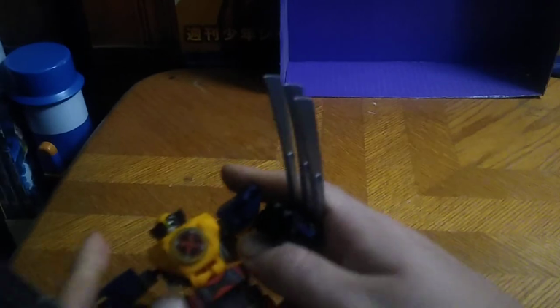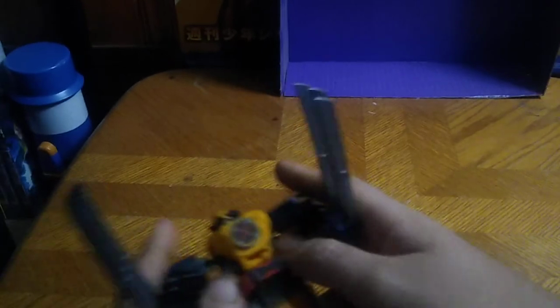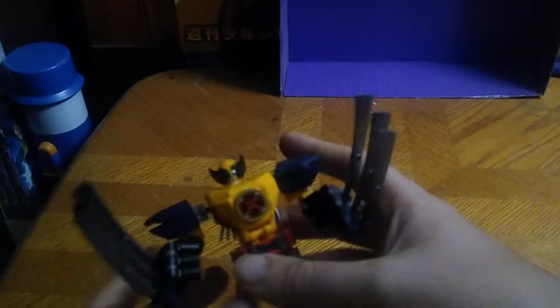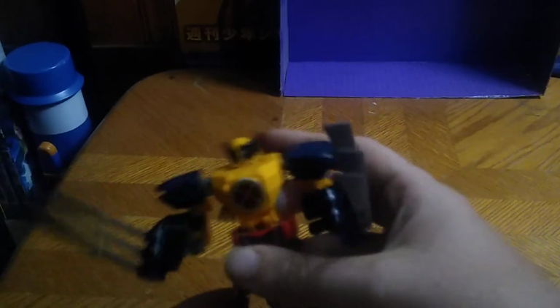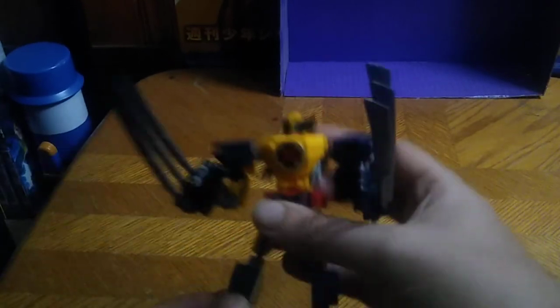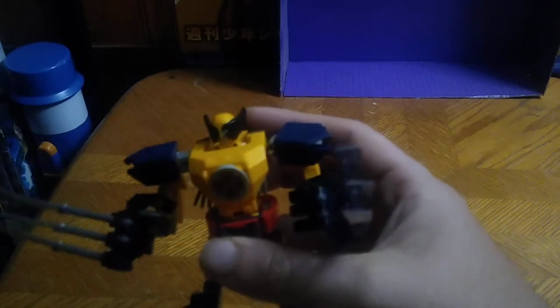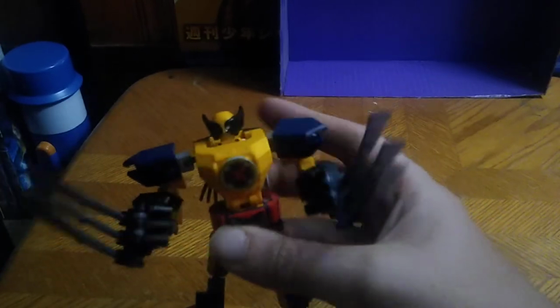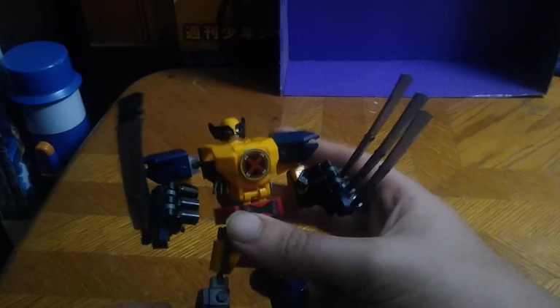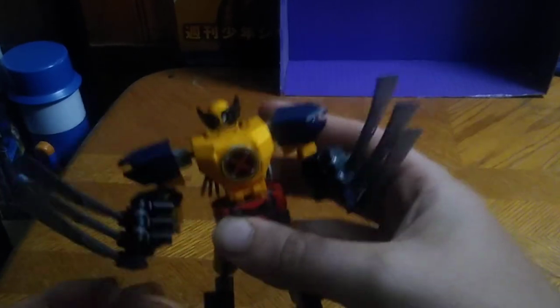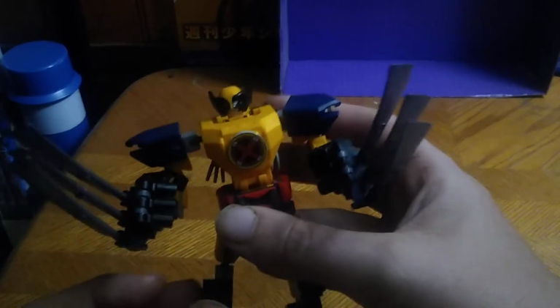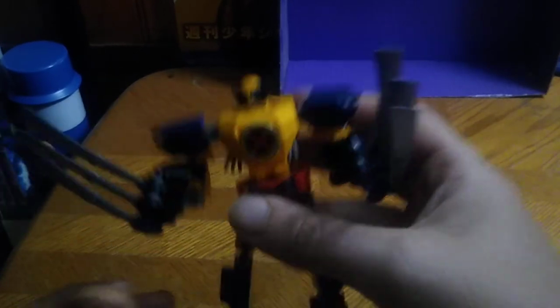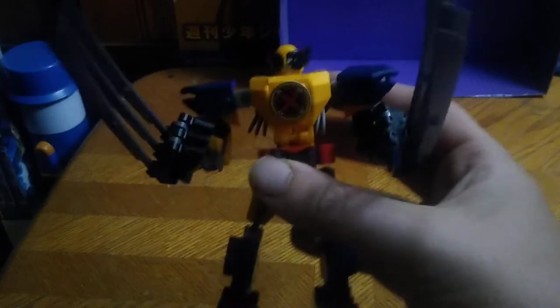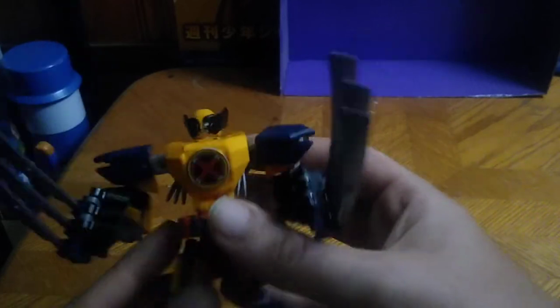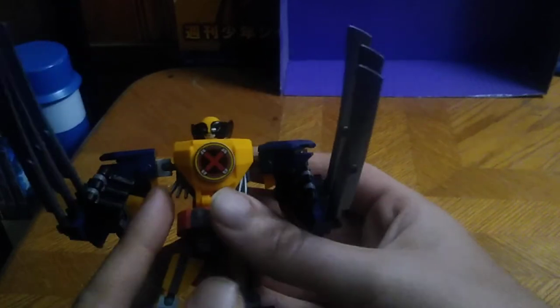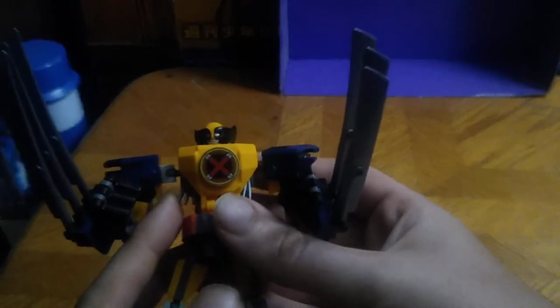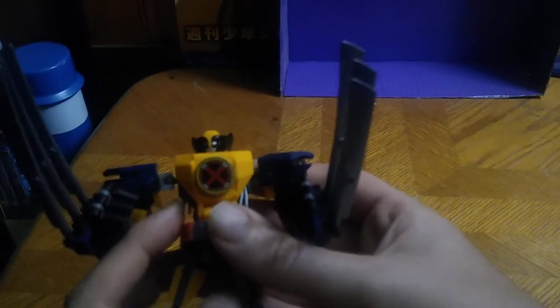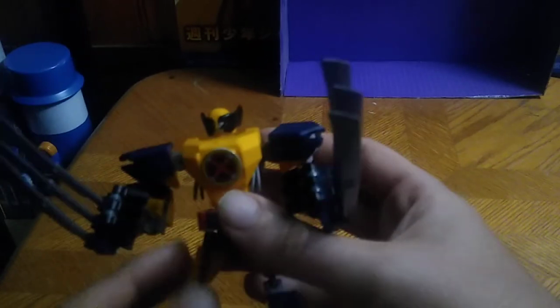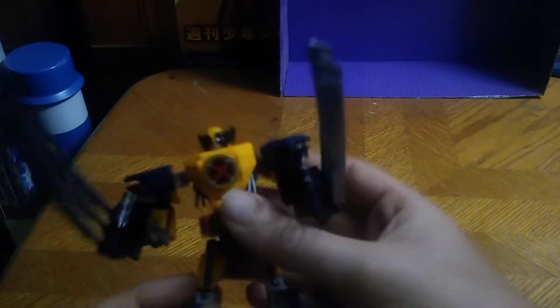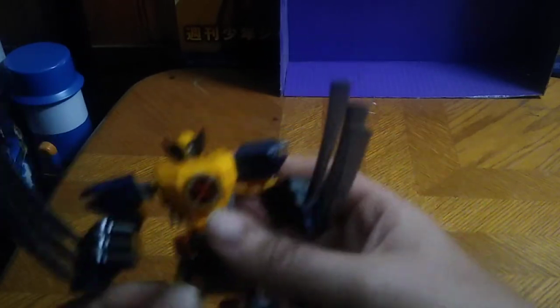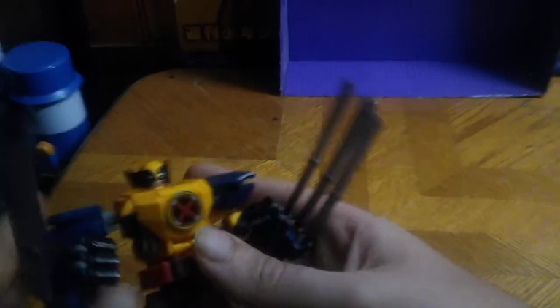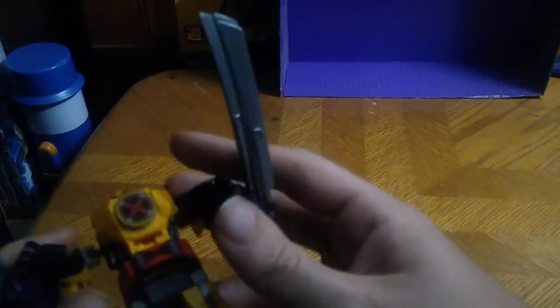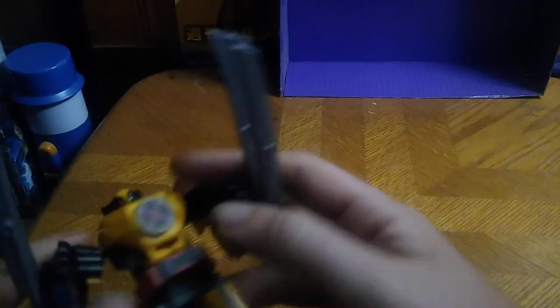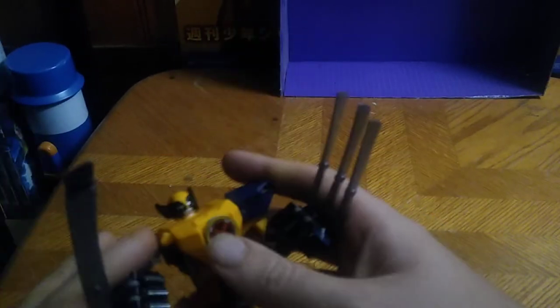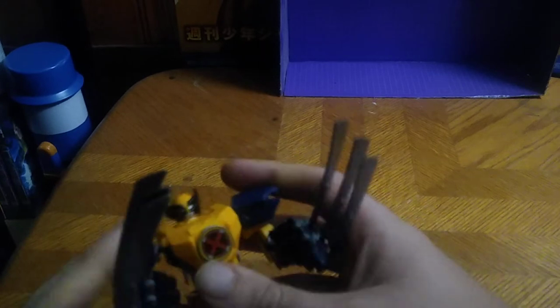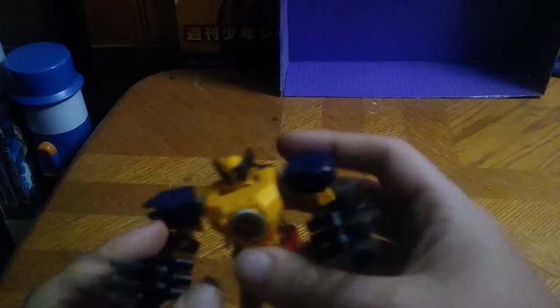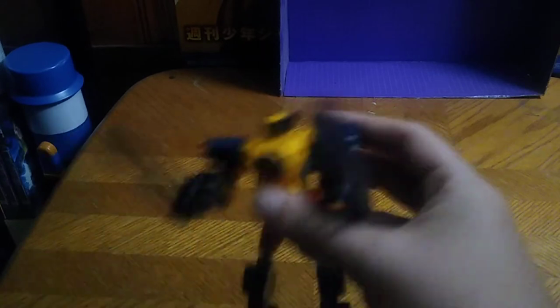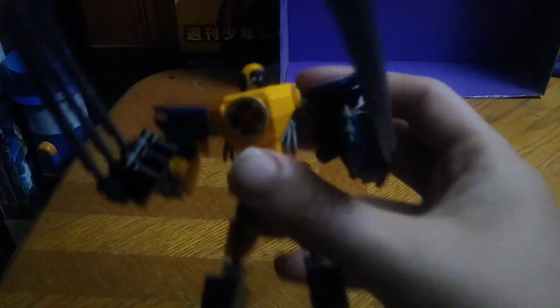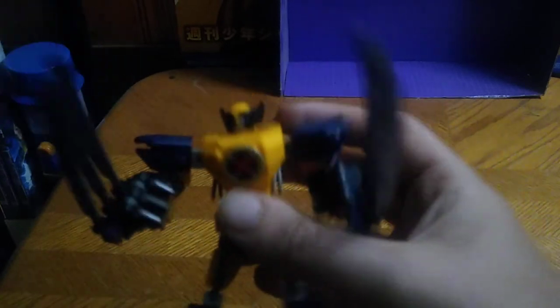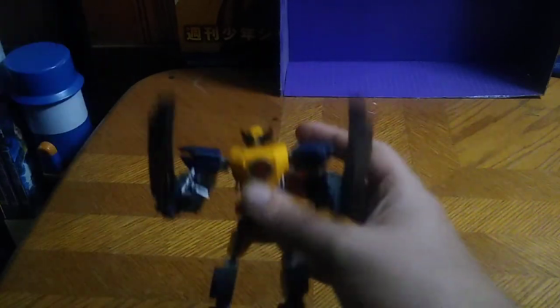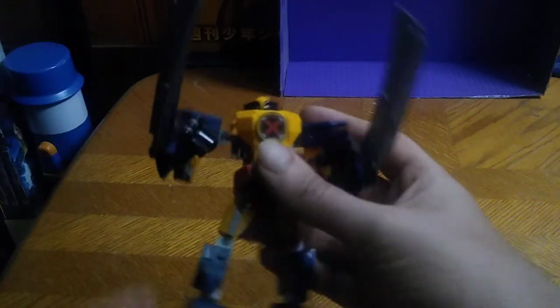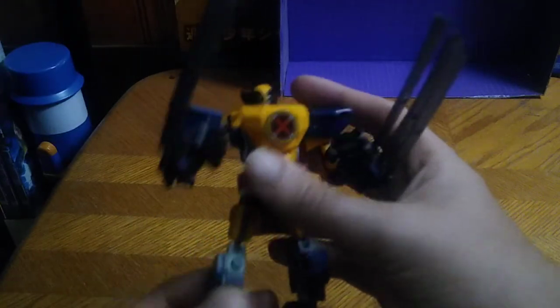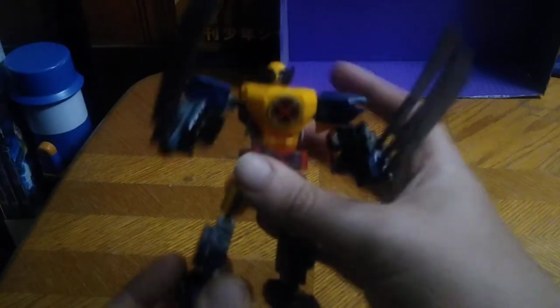Like — take this, Magneto! Take this, Saberclaw! Now you're facing mech suit Wolverine. I'm ready to get all slice and dicey. And that couldn't be helped.